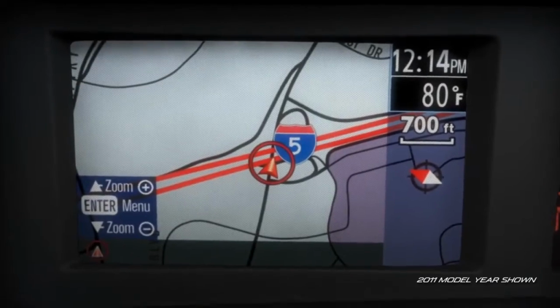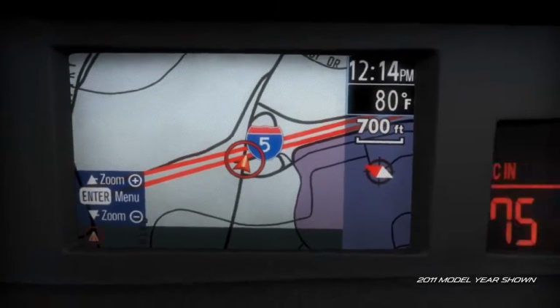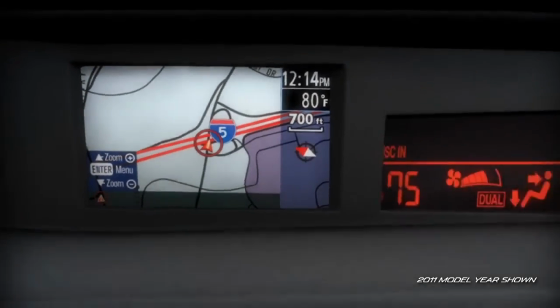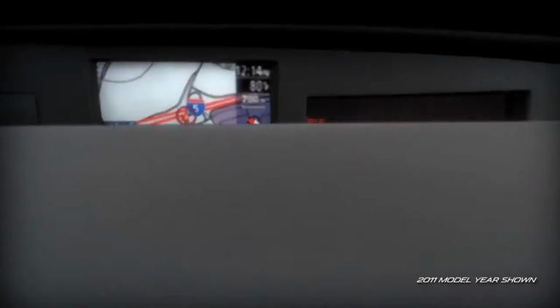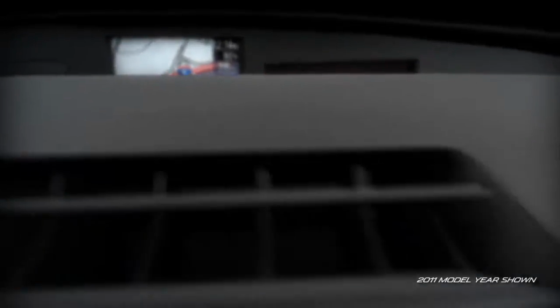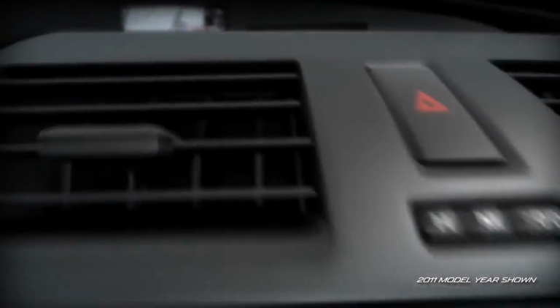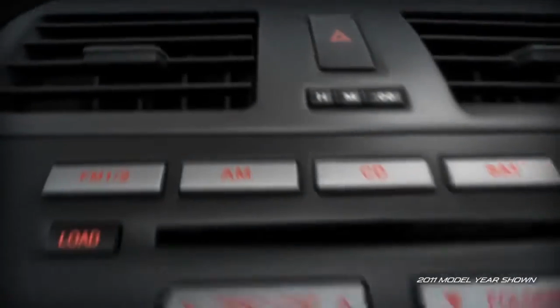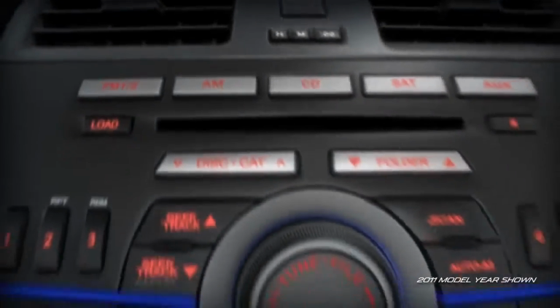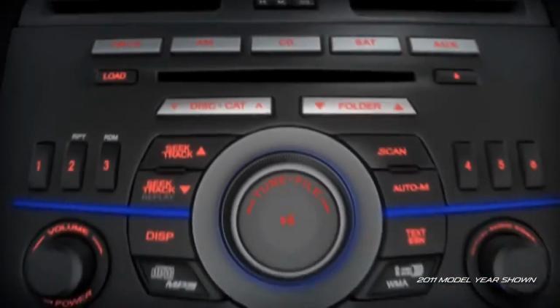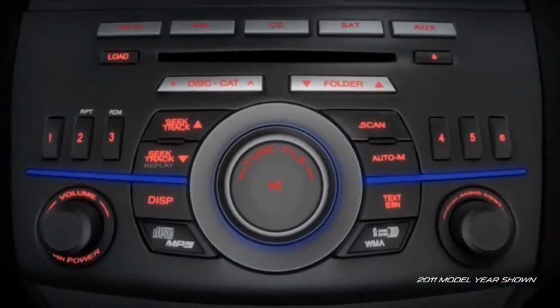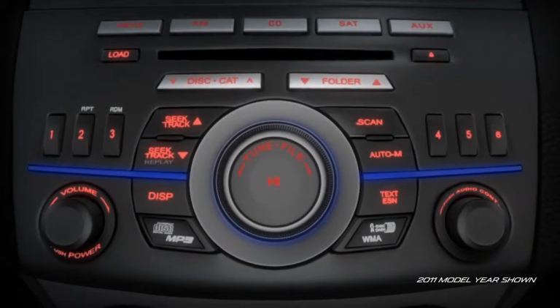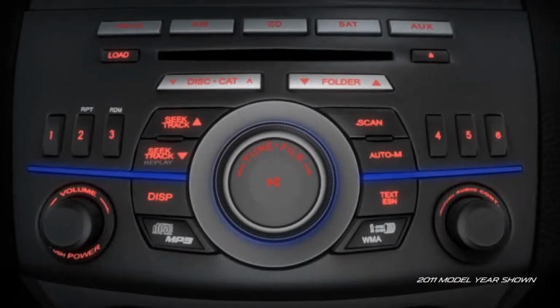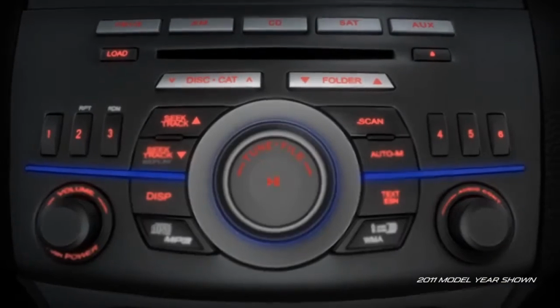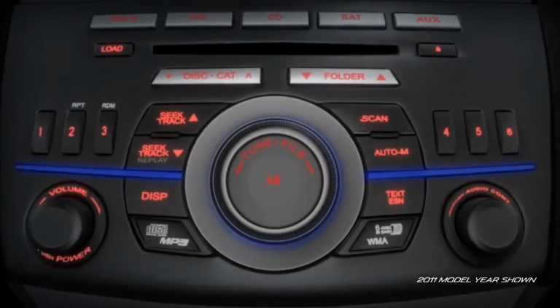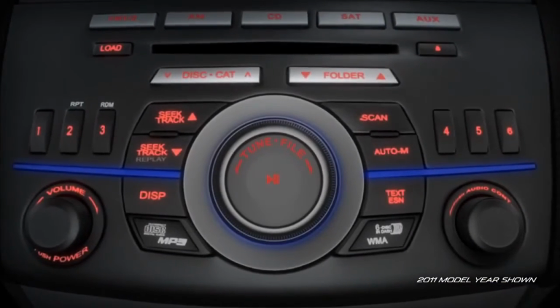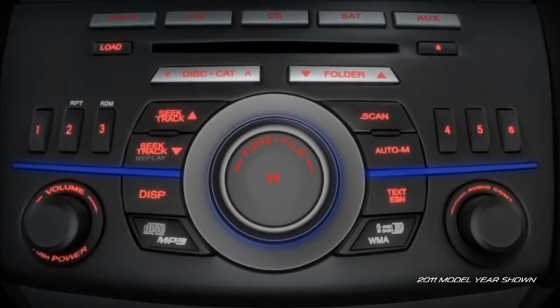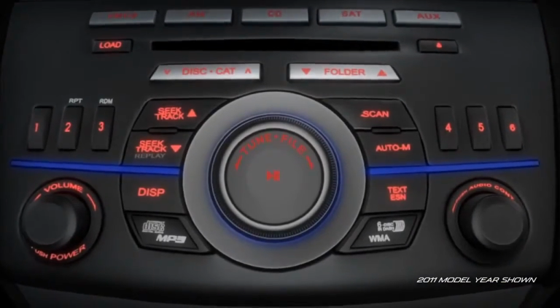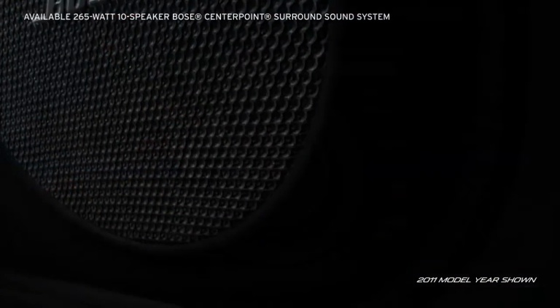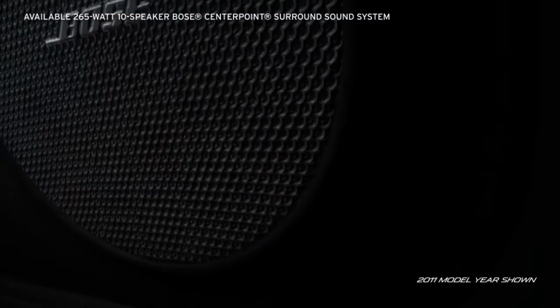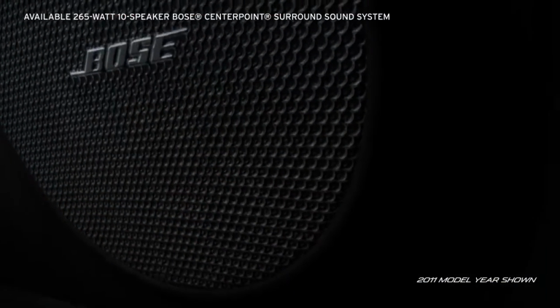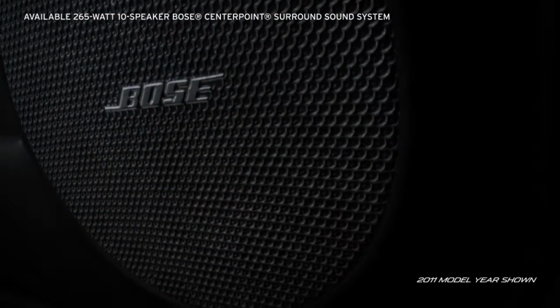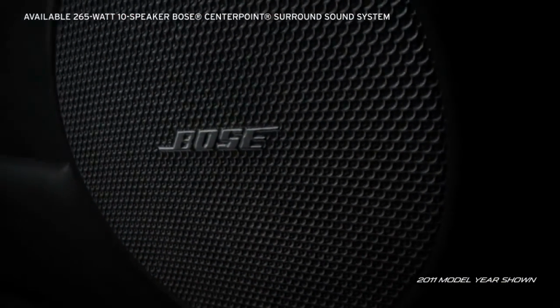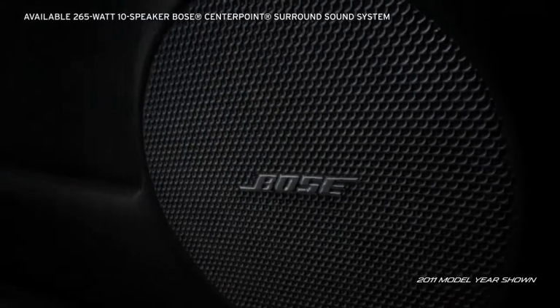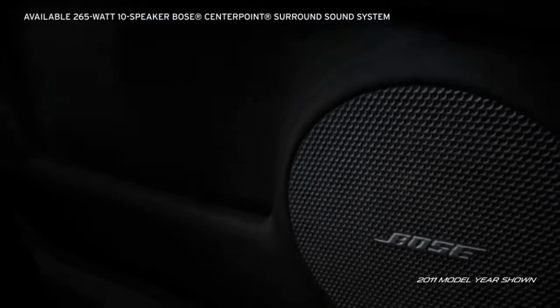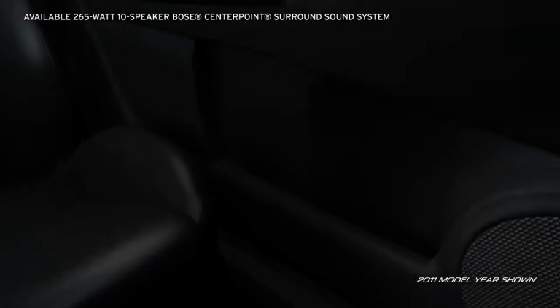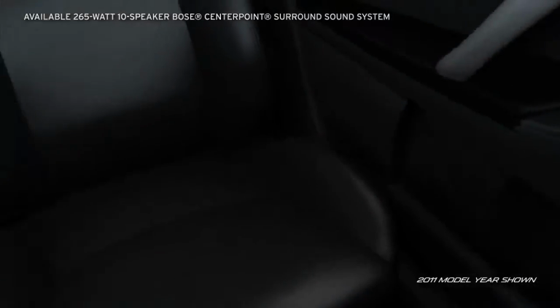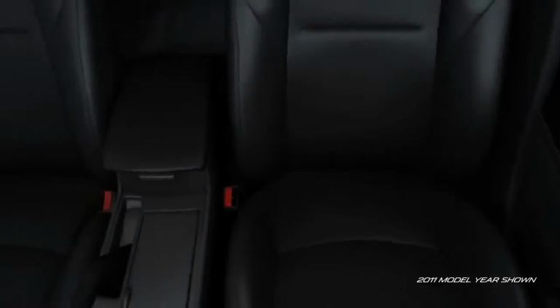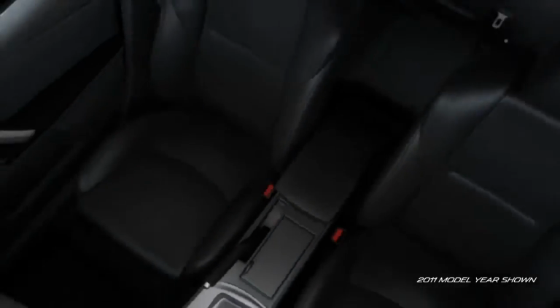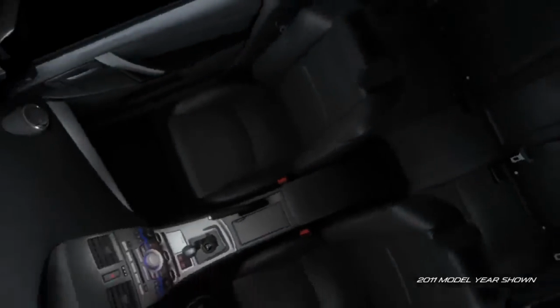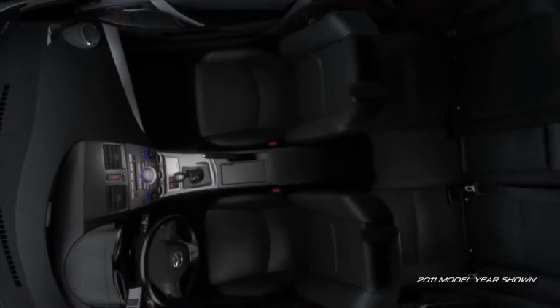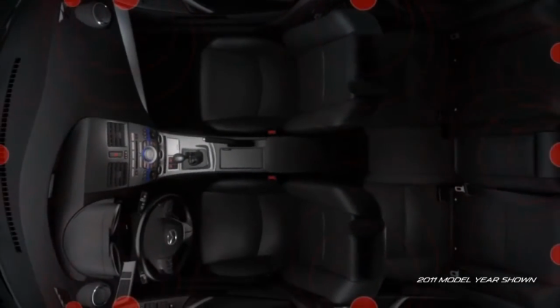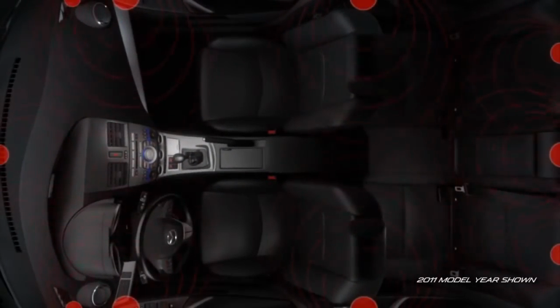An available in-dash 6-disc CD, MP3-compatible changer means no more fumbling for another disc. An available 10-speaker Bose Centerpoint Surround Sound System with AudioPilot 2 will give your driving soundtrack real punch.